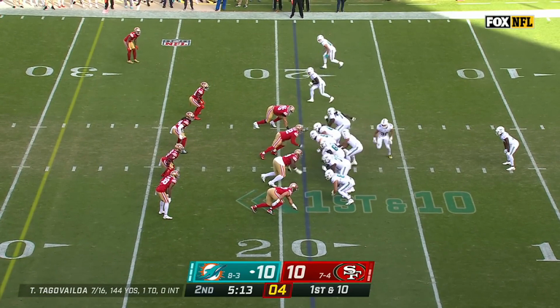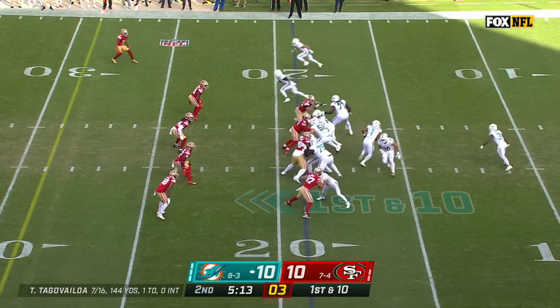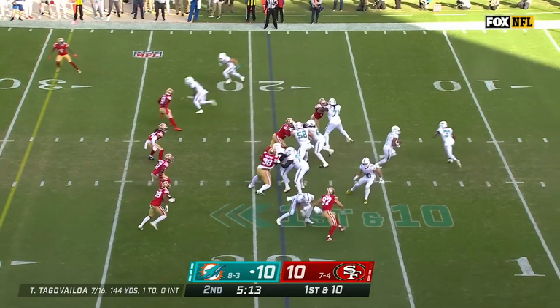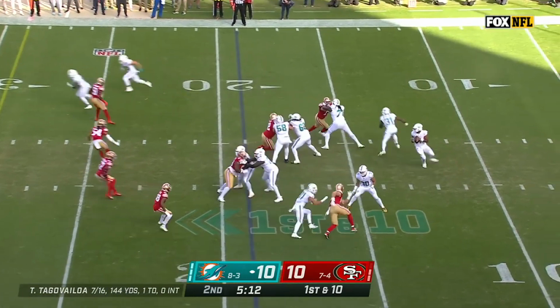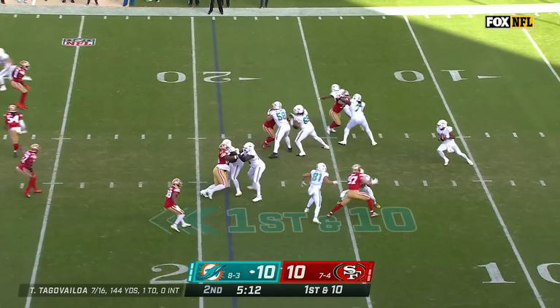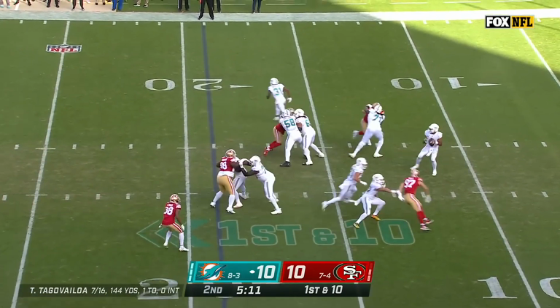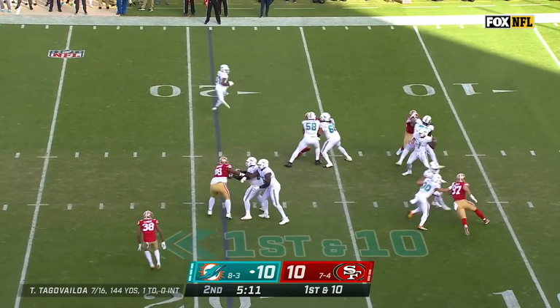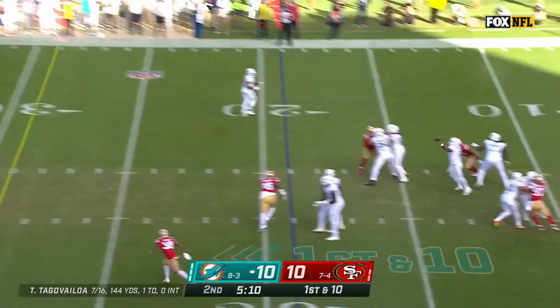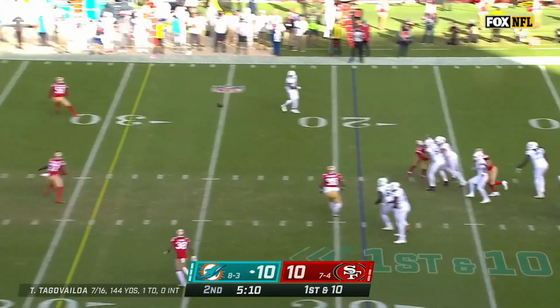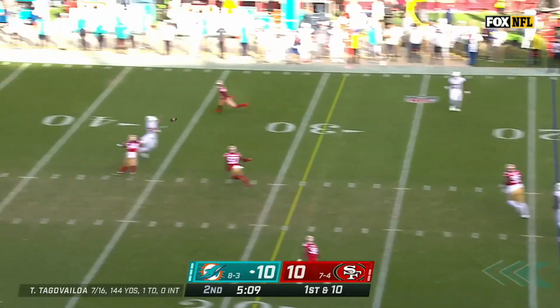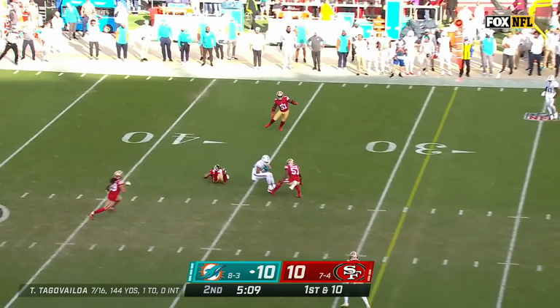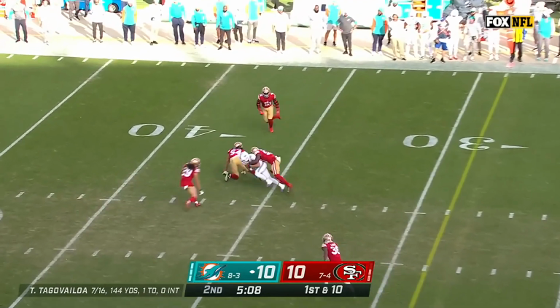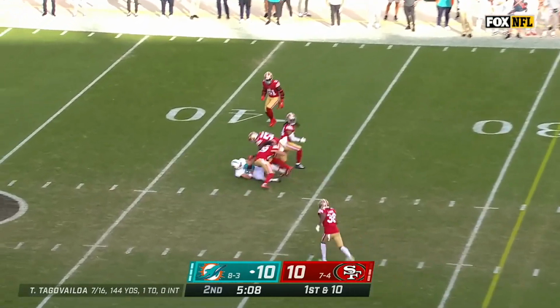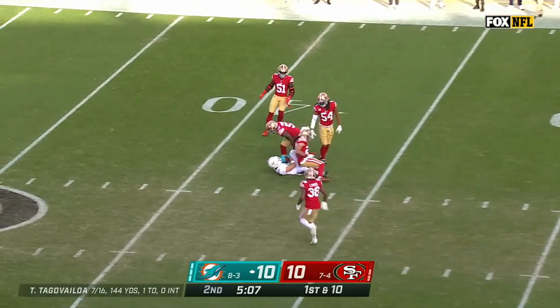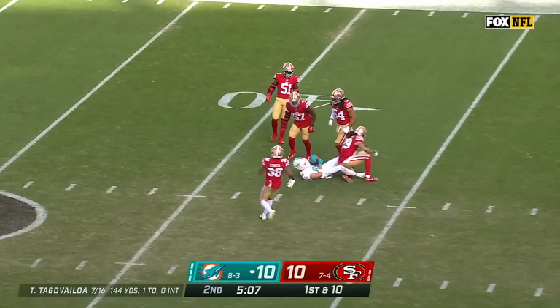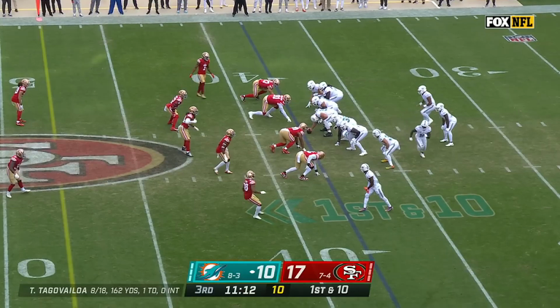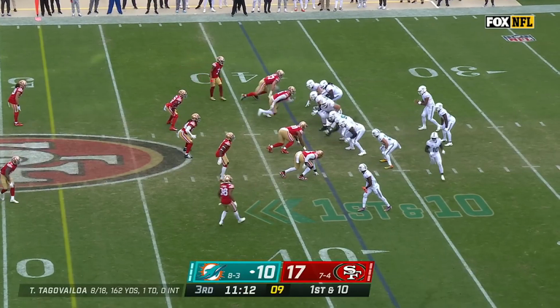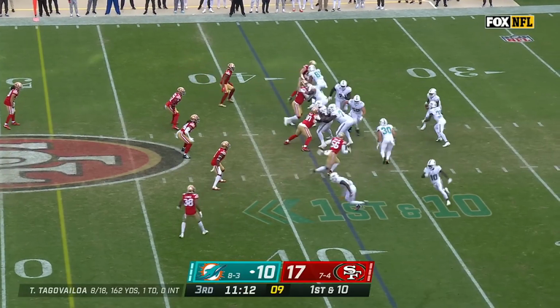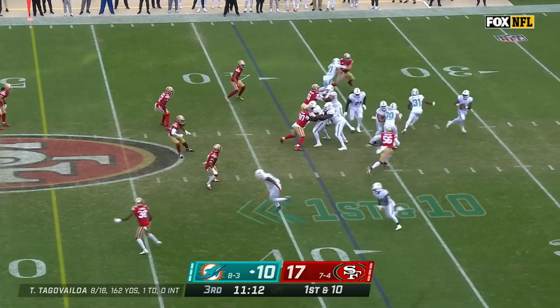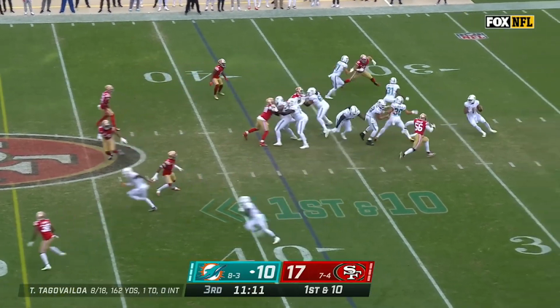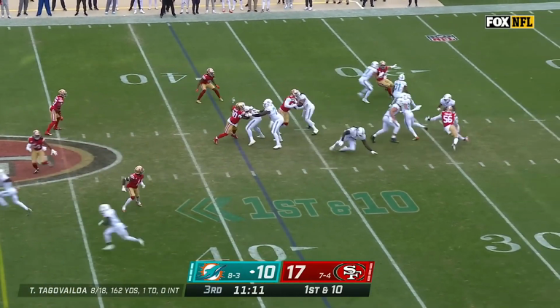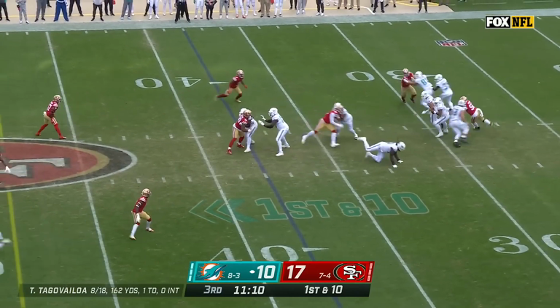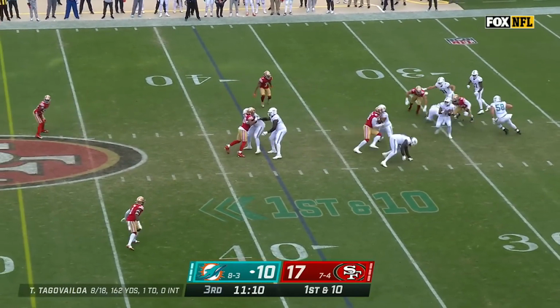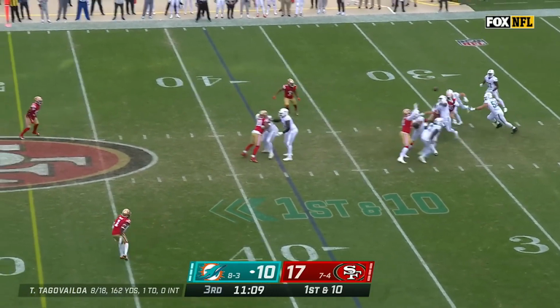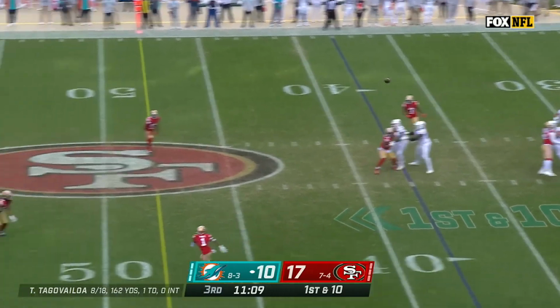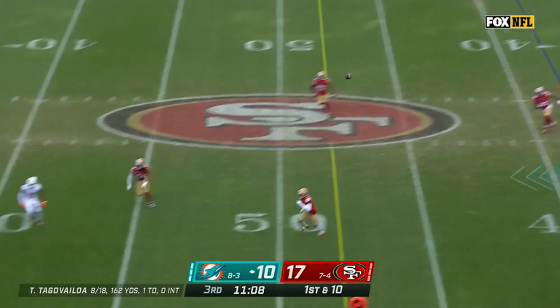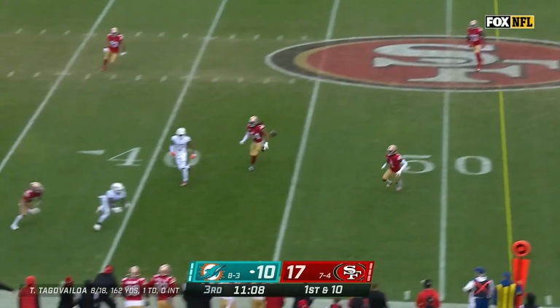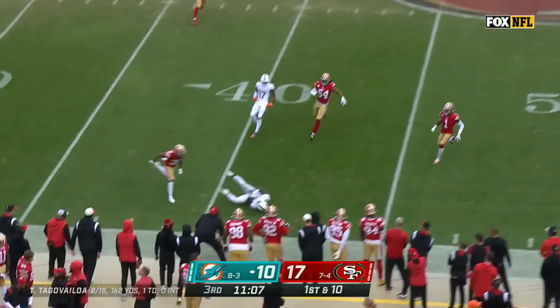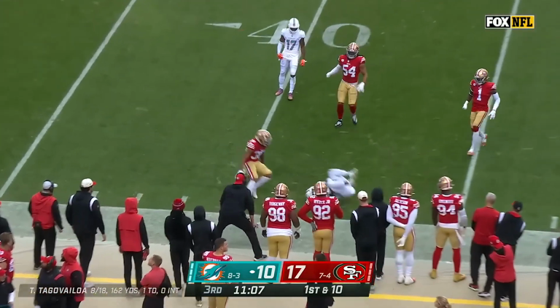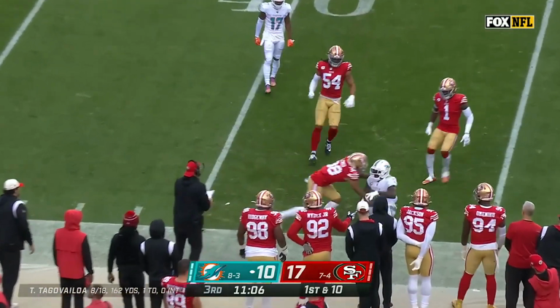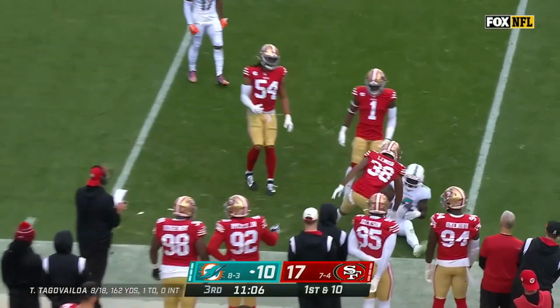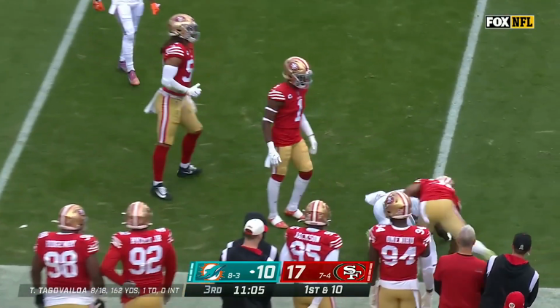Dolphins offense so good this season but struggling to get going today. Tua looking up top — finds a window for River Cracraft. Second half begins with him under pressure — he evaded the rush, floats to the sideline, and he's got Tyreek Hill.